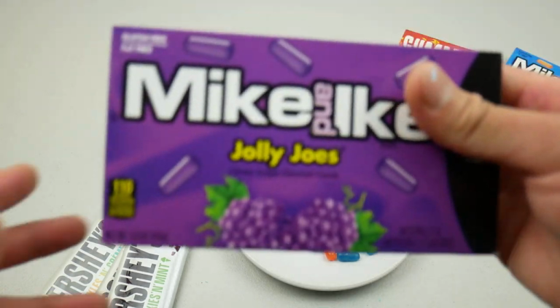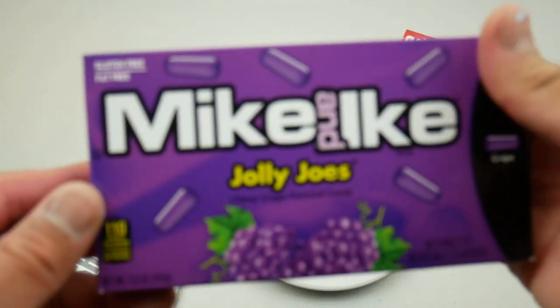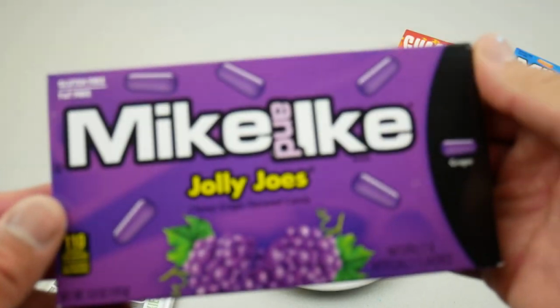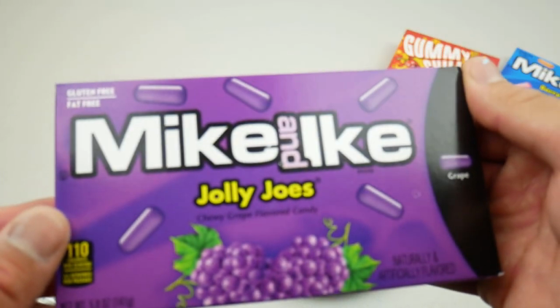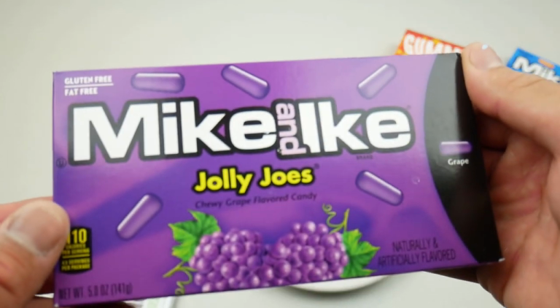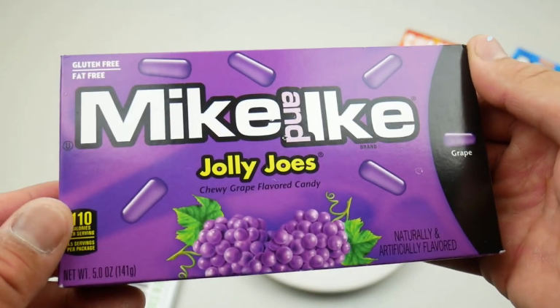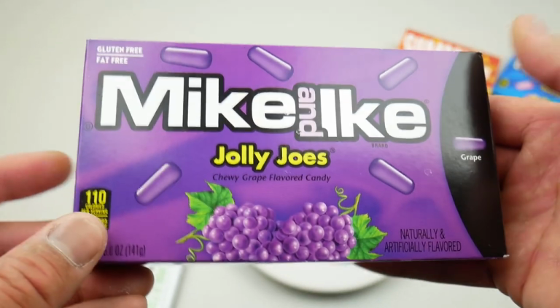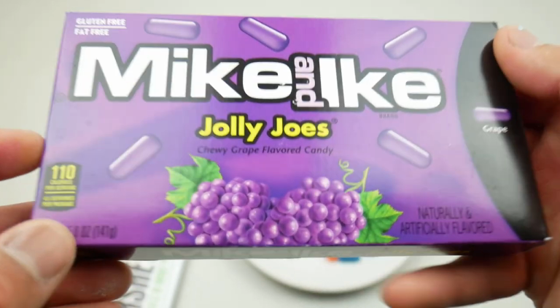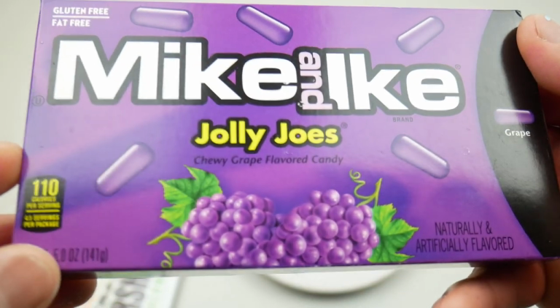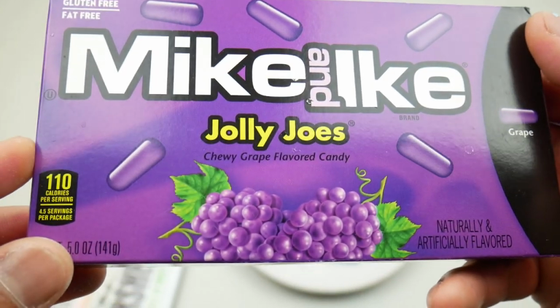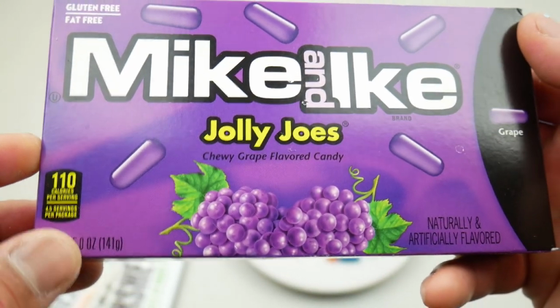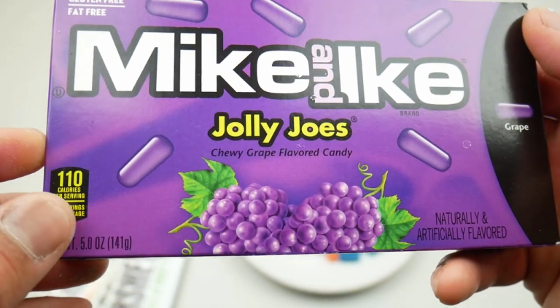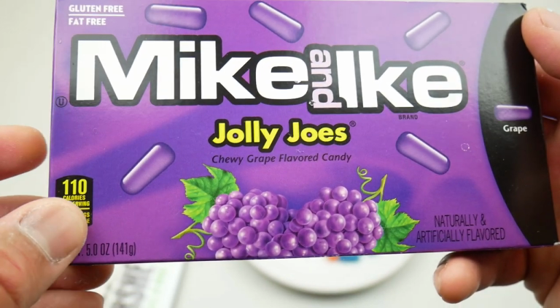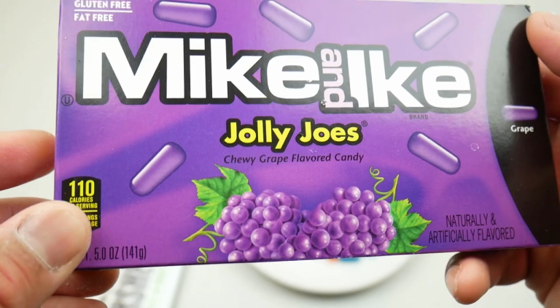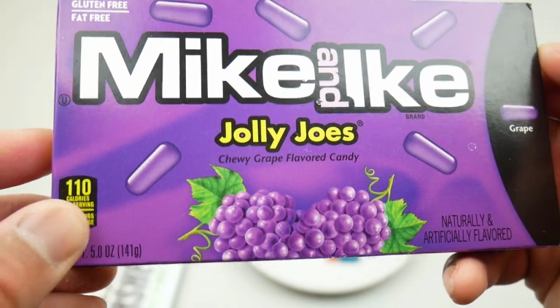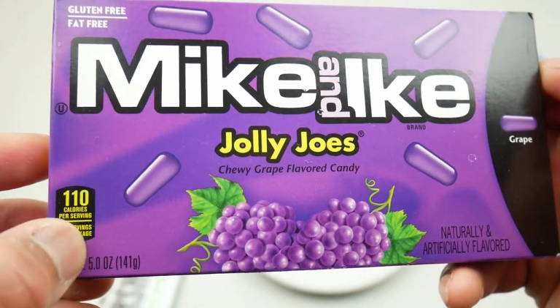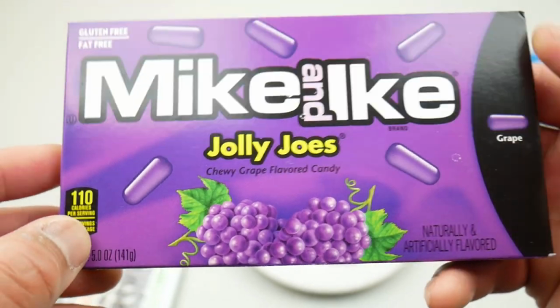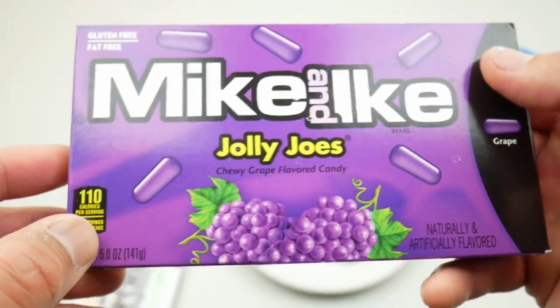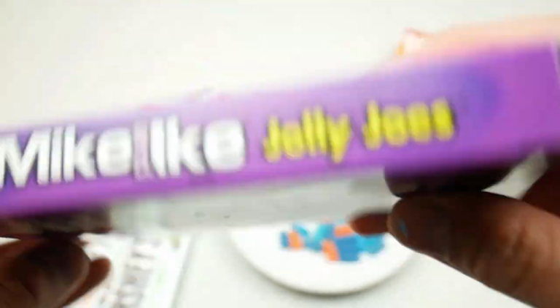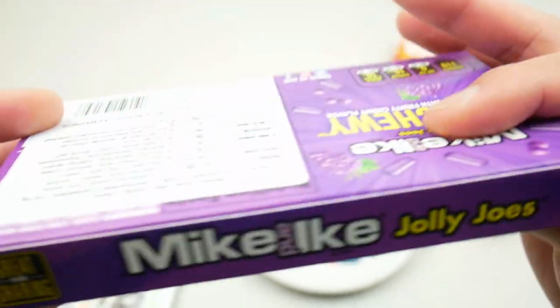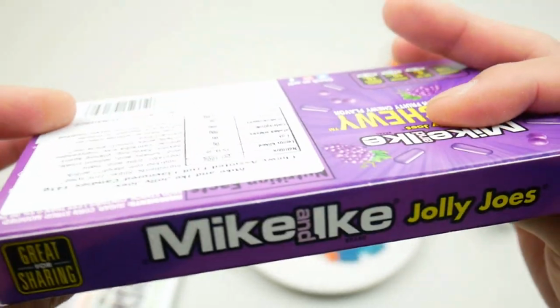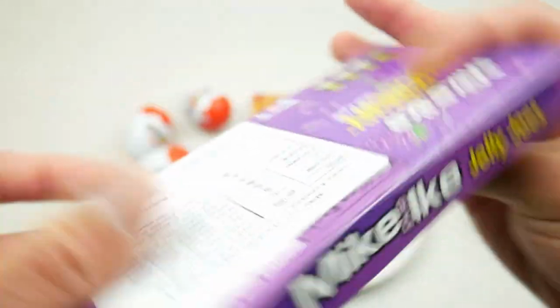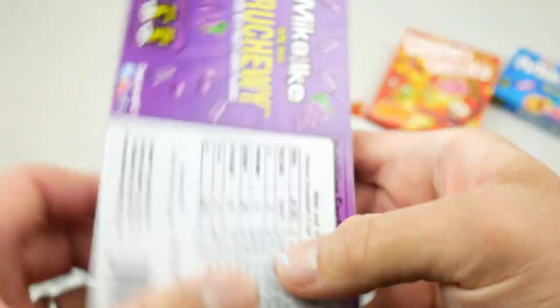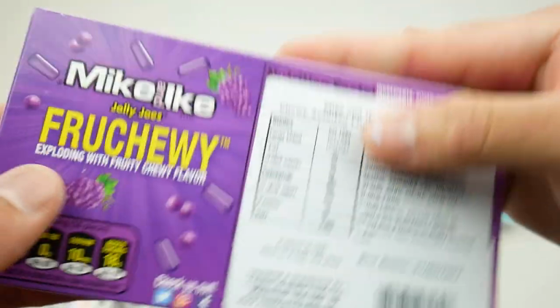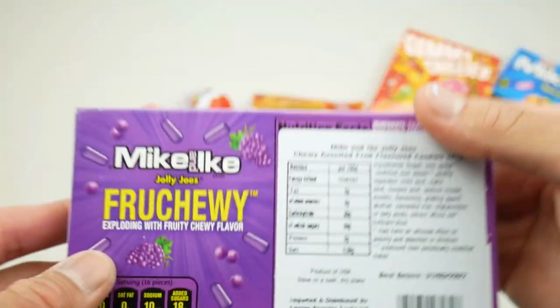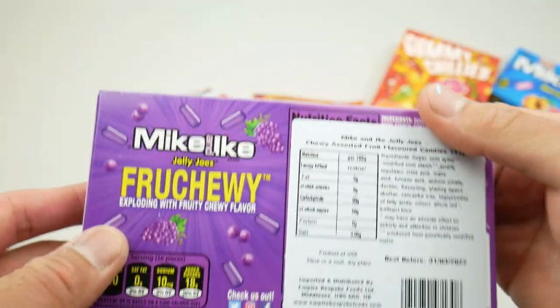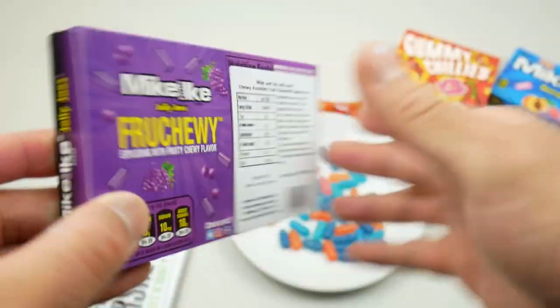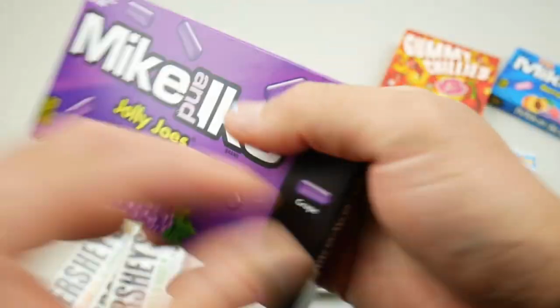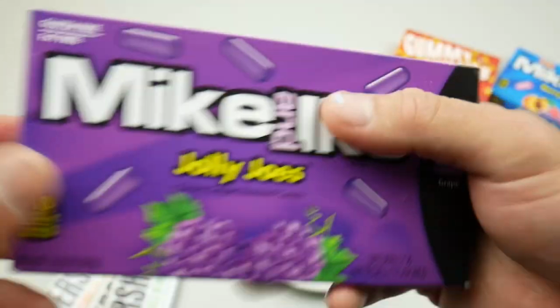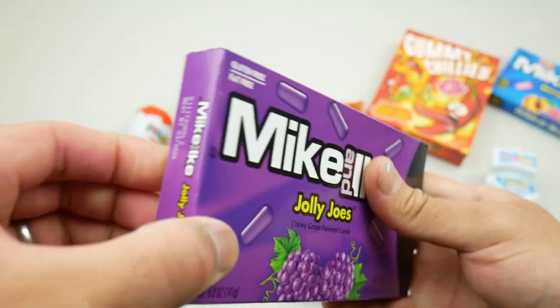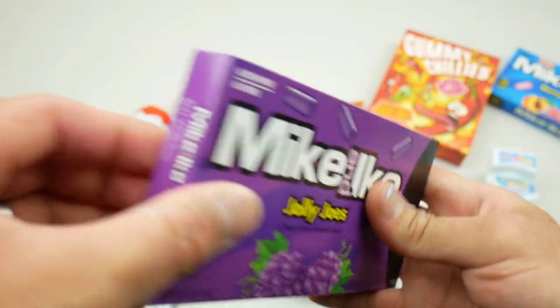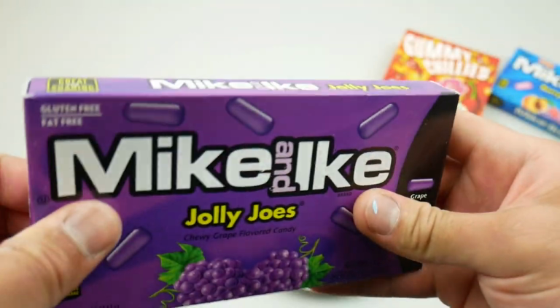Let's try the Jolly Joe's chewy grape flavored candy. I don't know if it's going to be the same — let's find out.